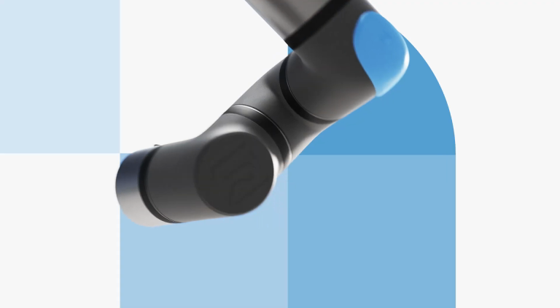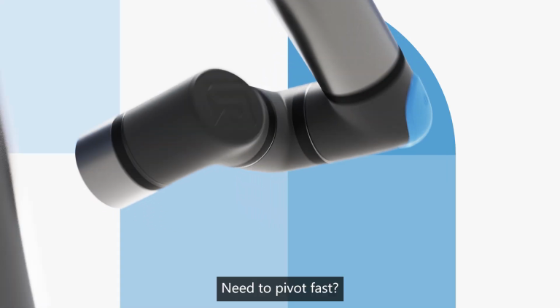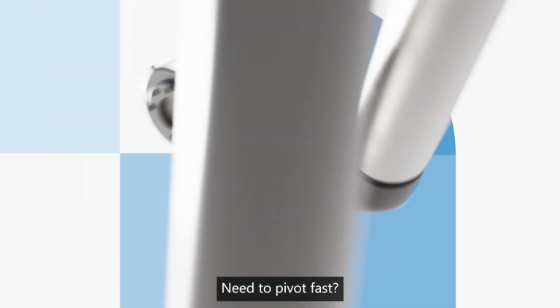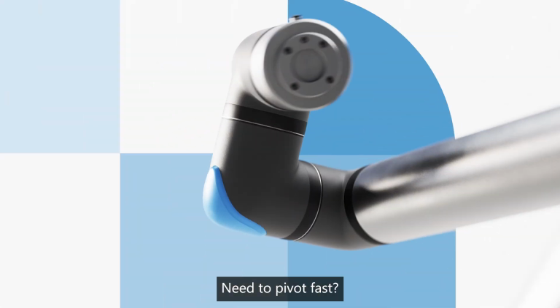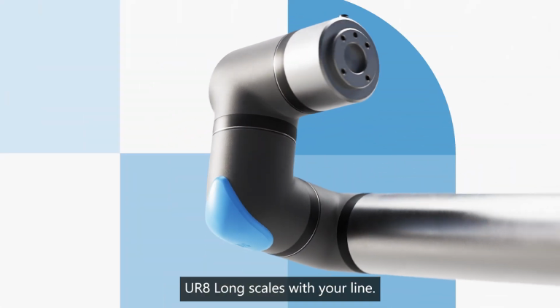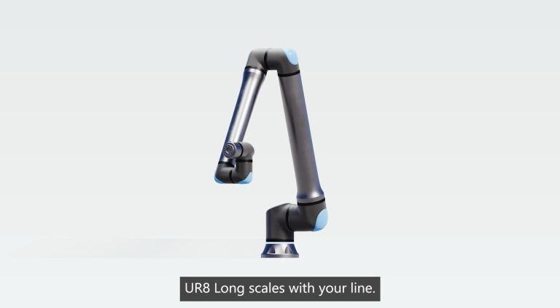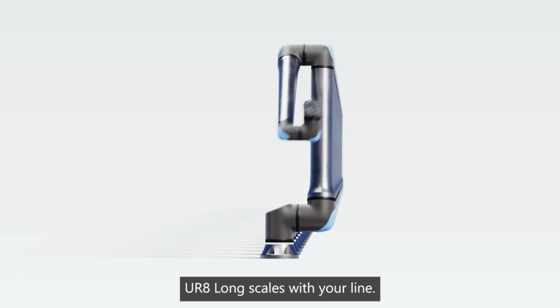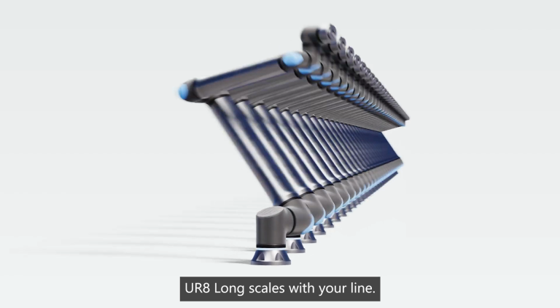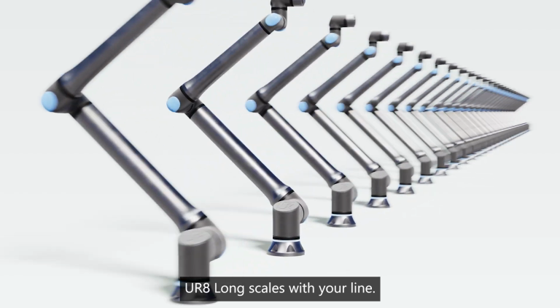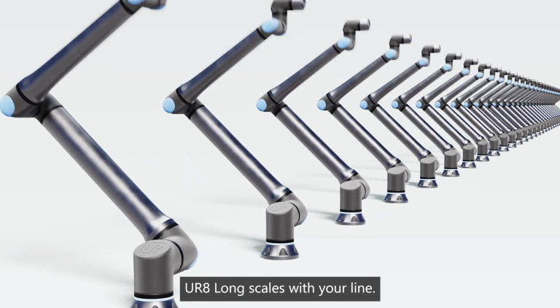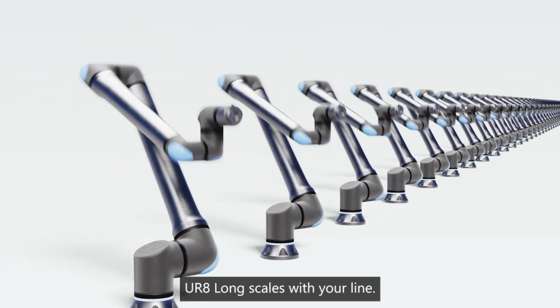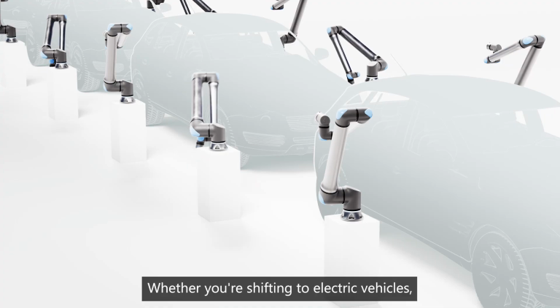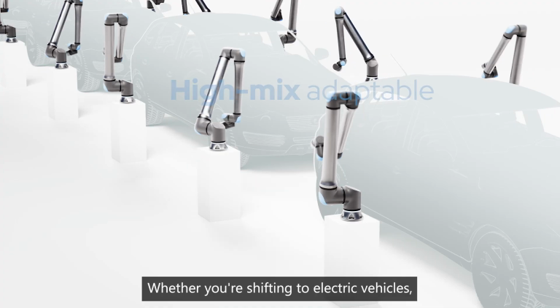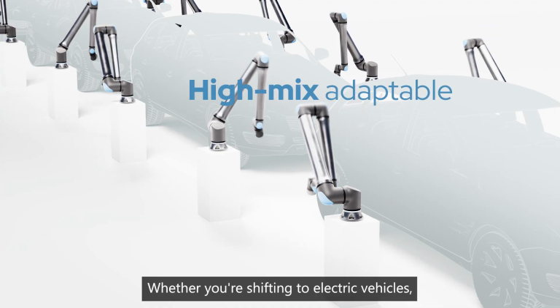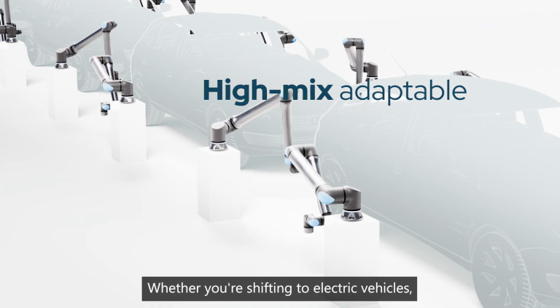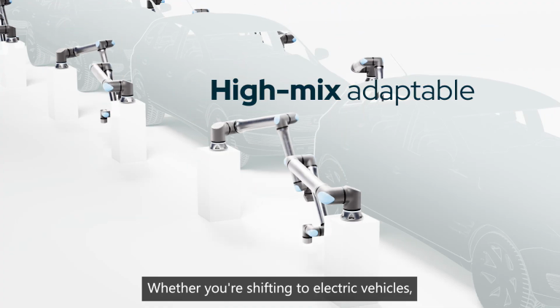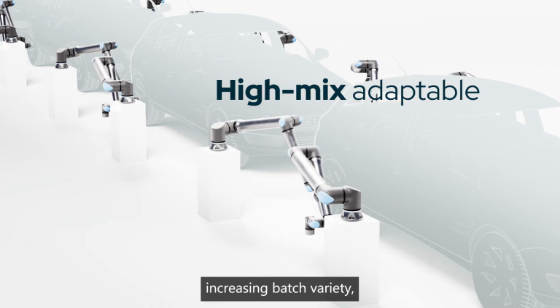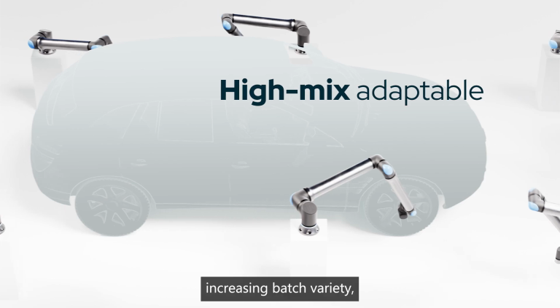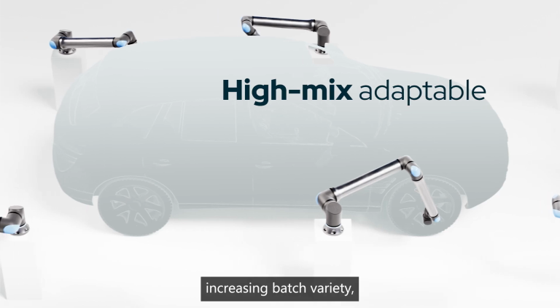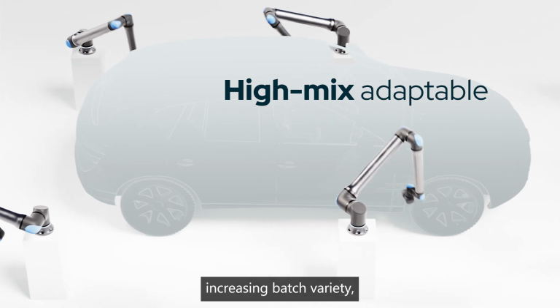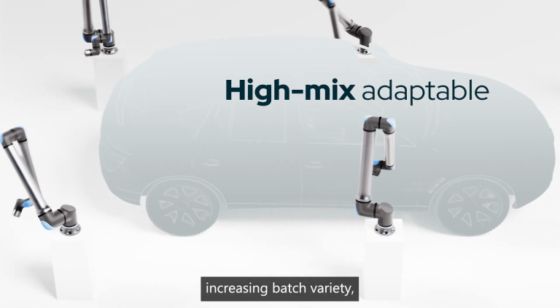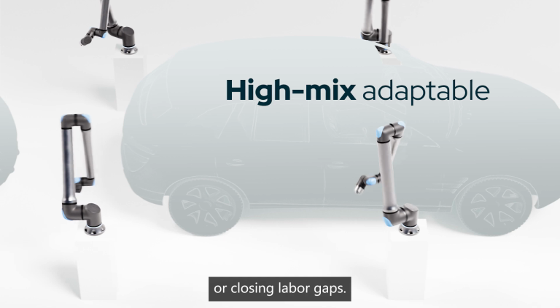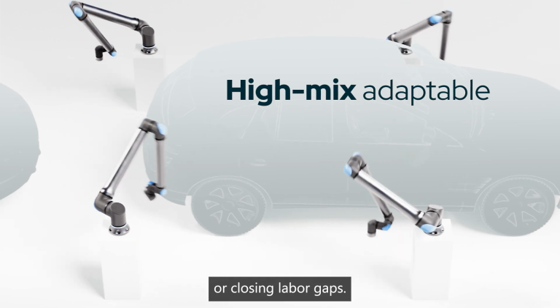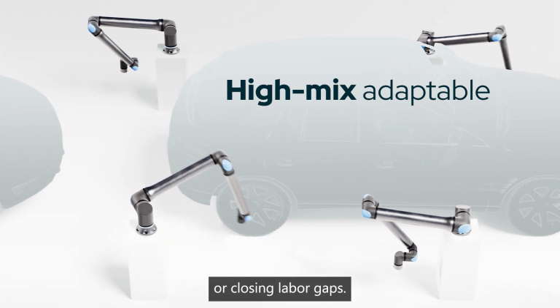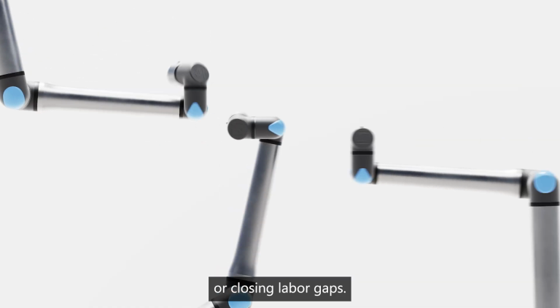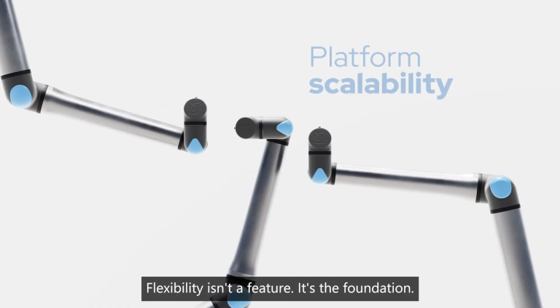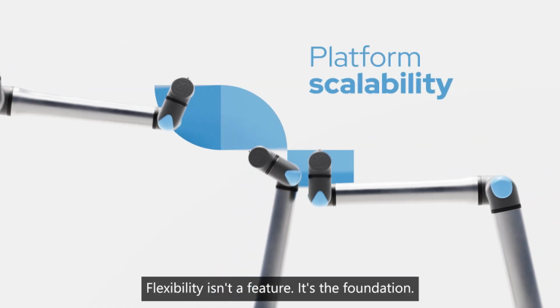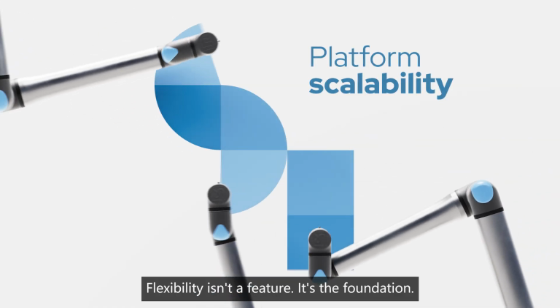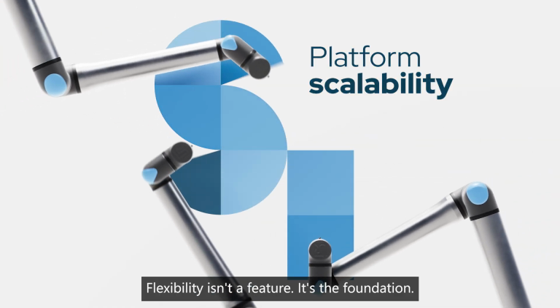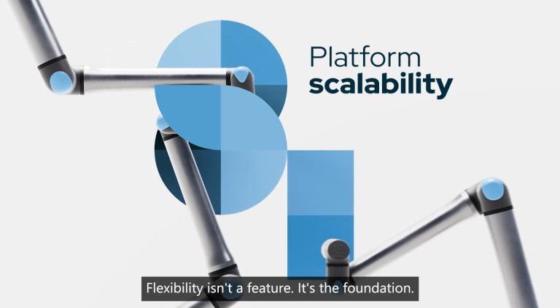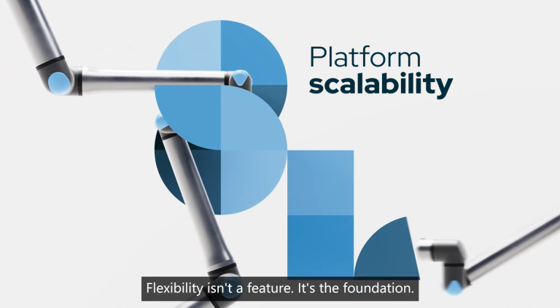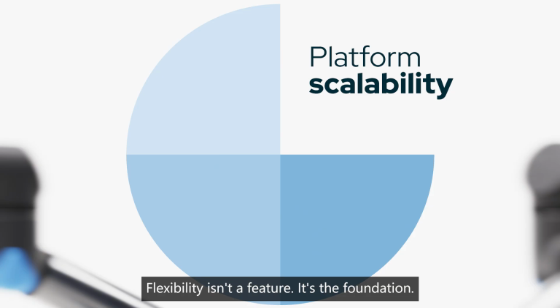Need to pivot fast? UR8 Long scales with your line — whether you're shifting to electric vehicles, increasing batch variety, or closing labor gaps. Flexibility isn't a feature, it's the foundation.